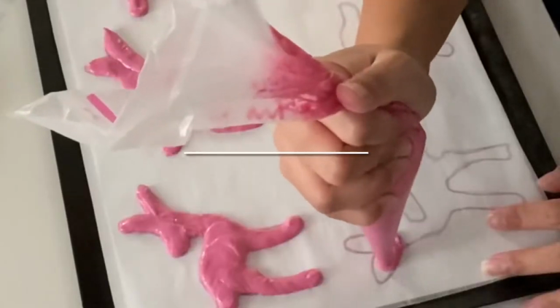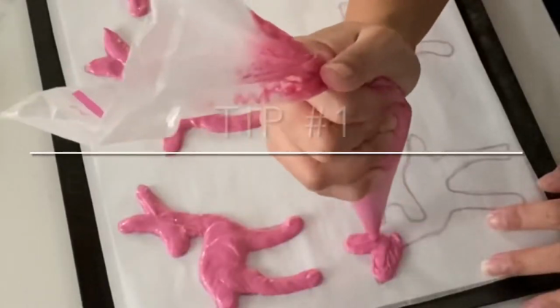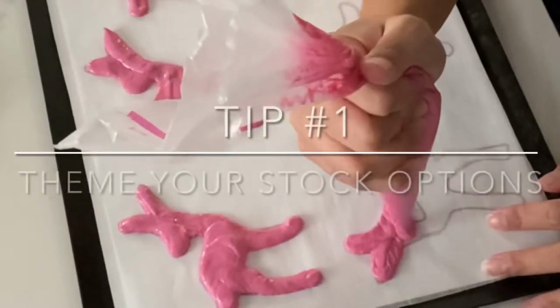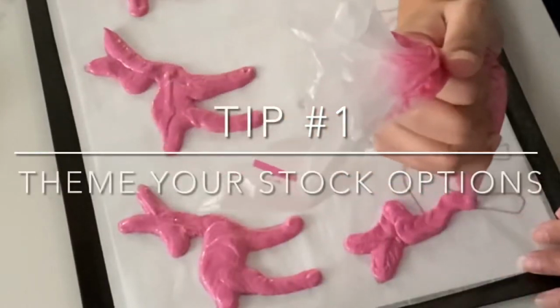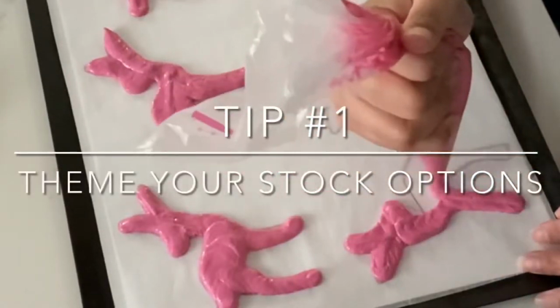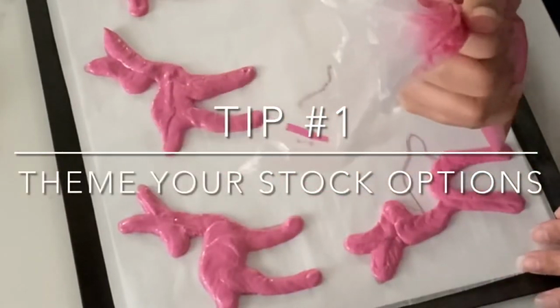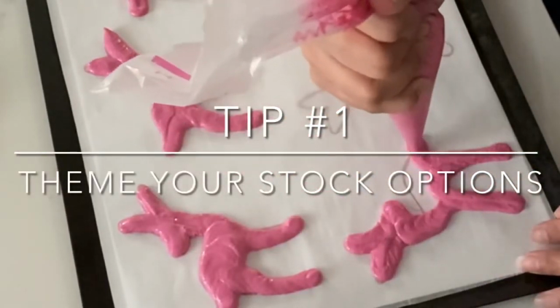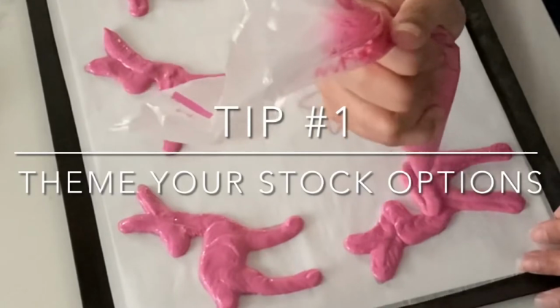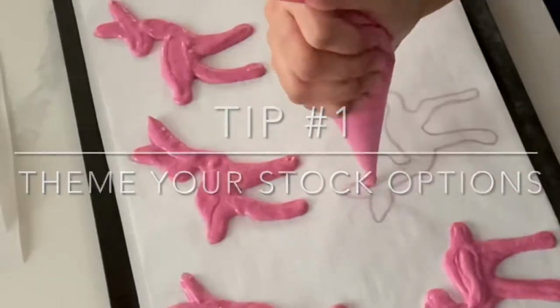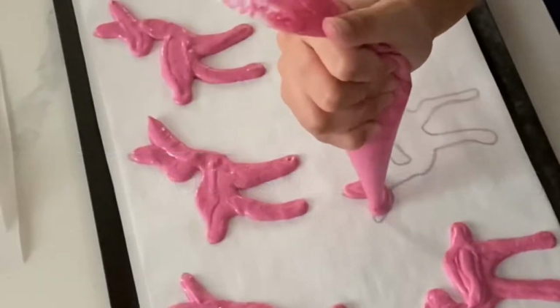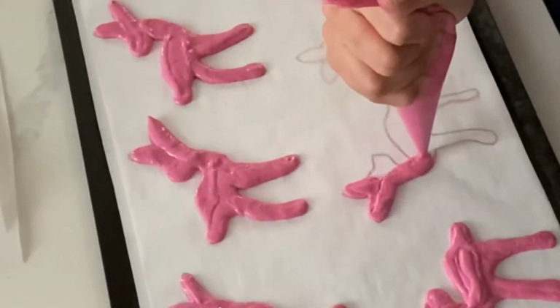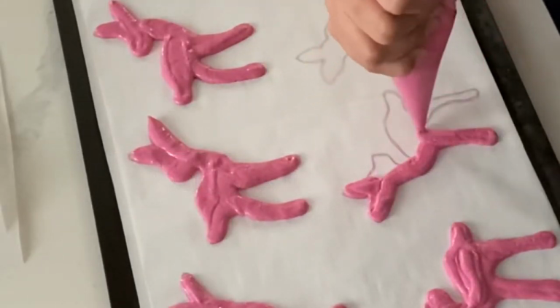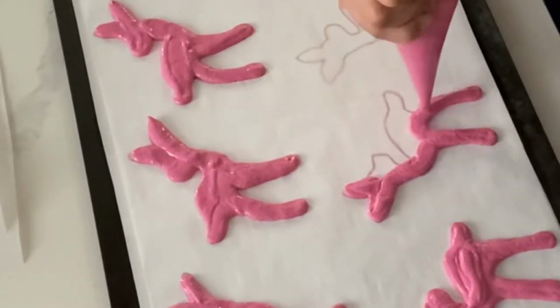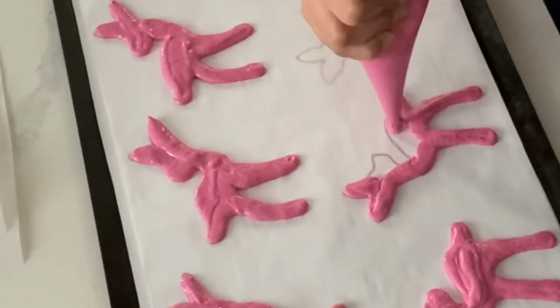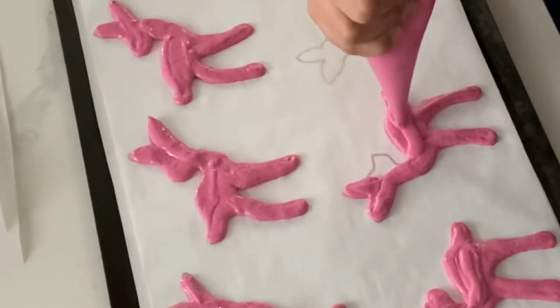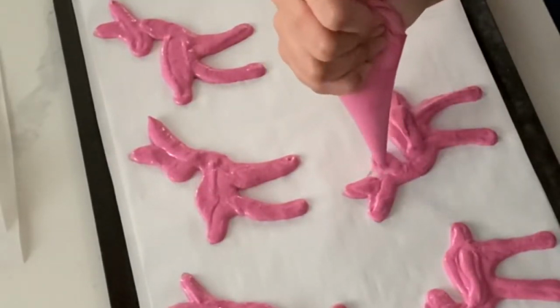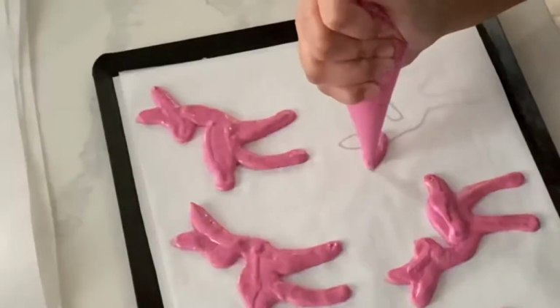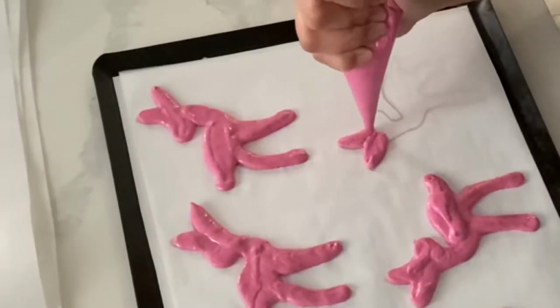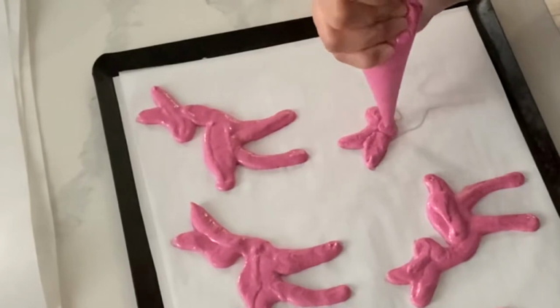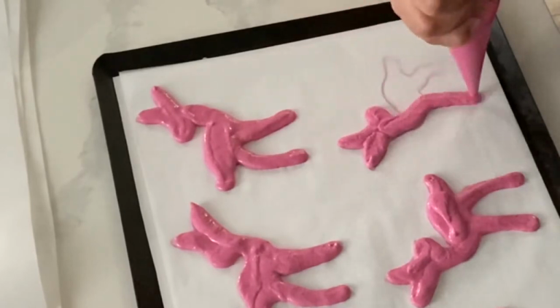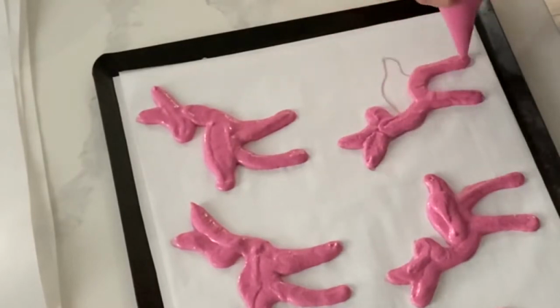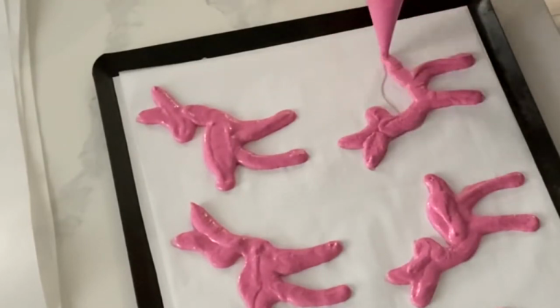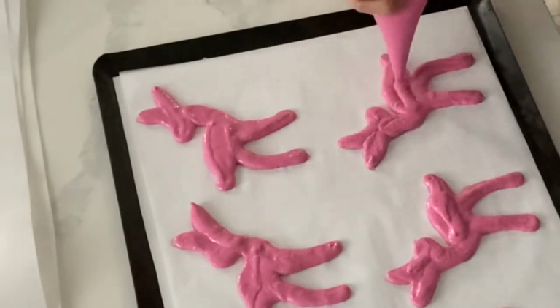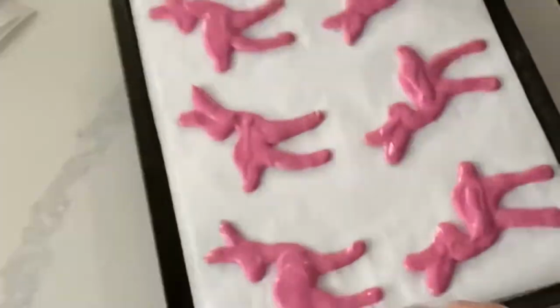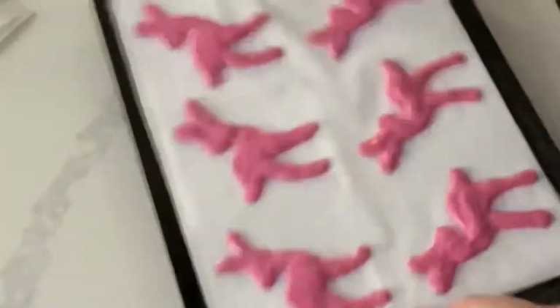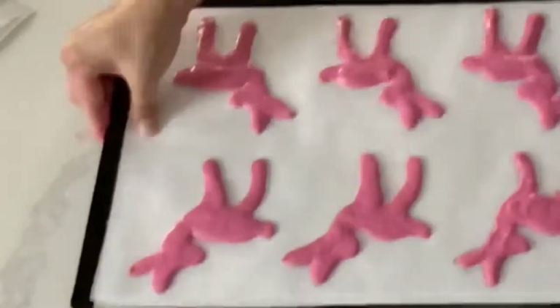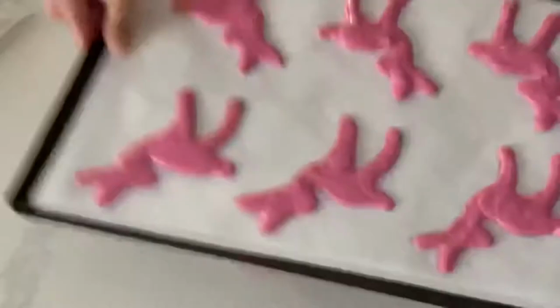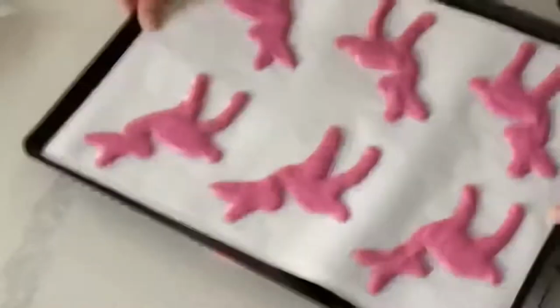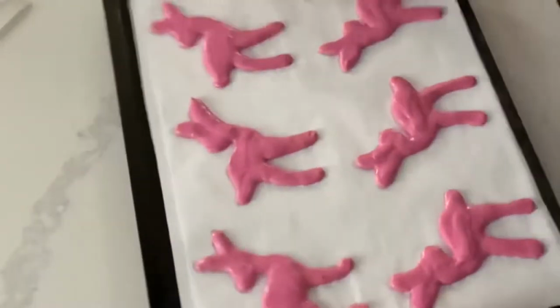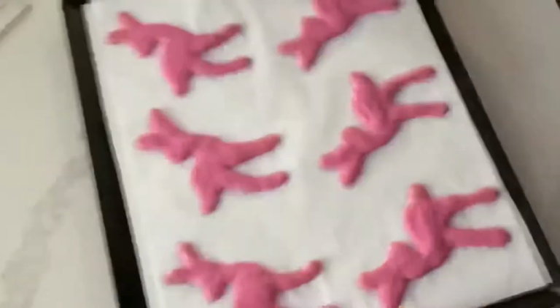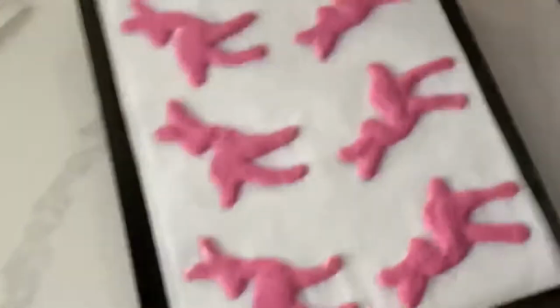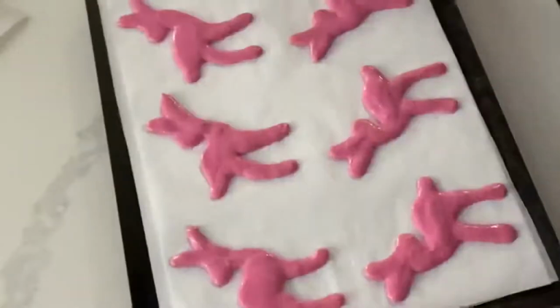A lot of time management stuff actually relies on the planning stages. So you want to make sure that everything is super well planned before you begin executing all of your Christmas baking.